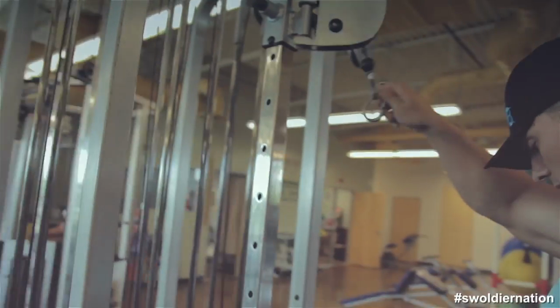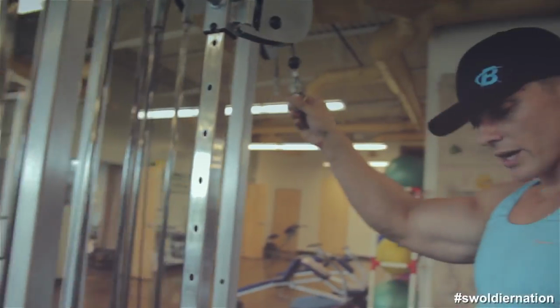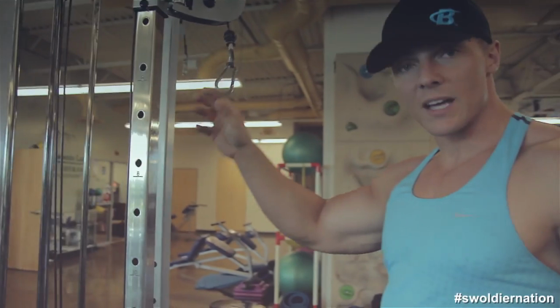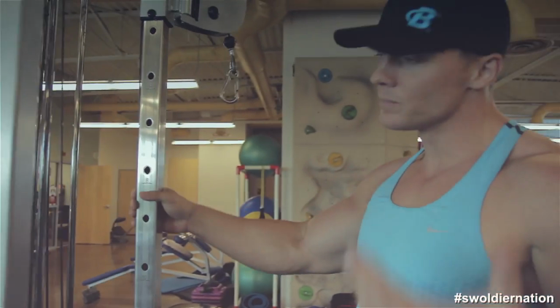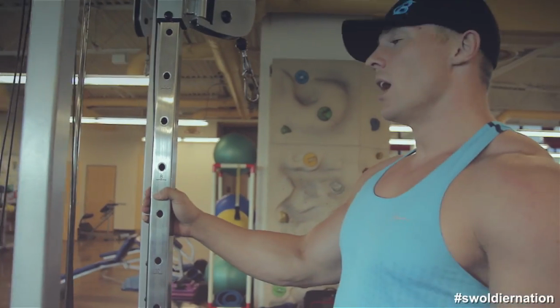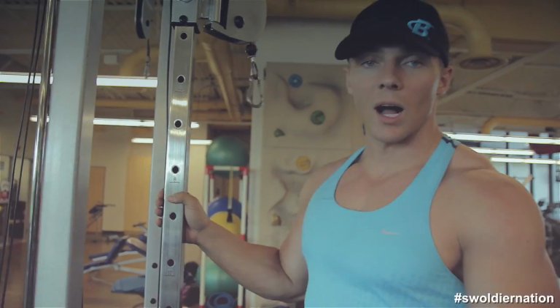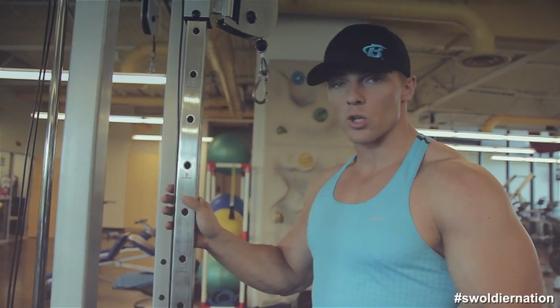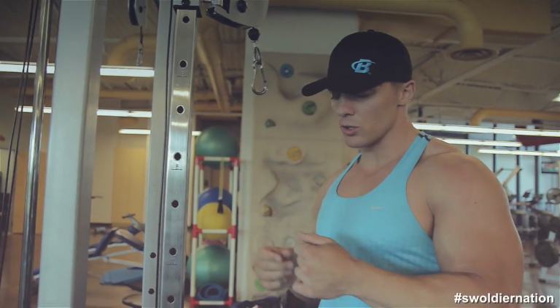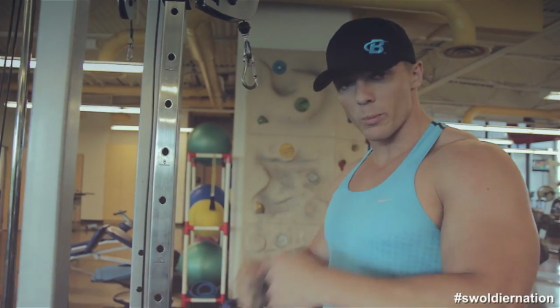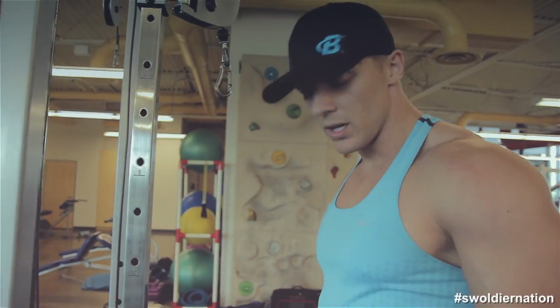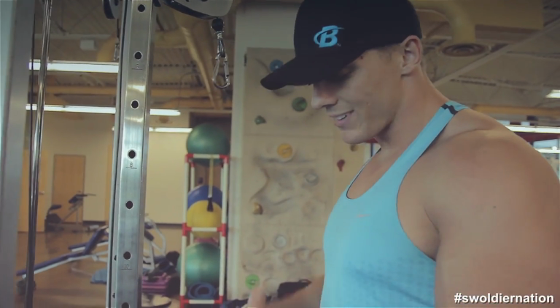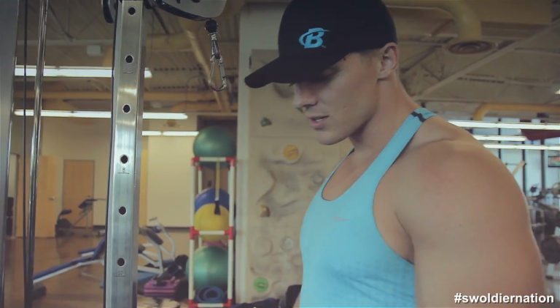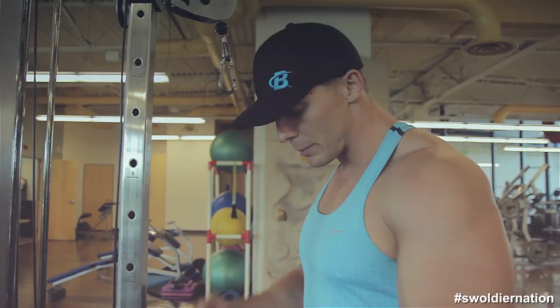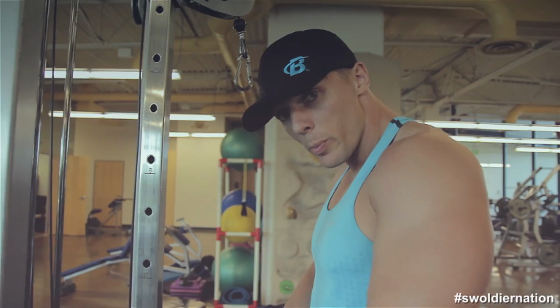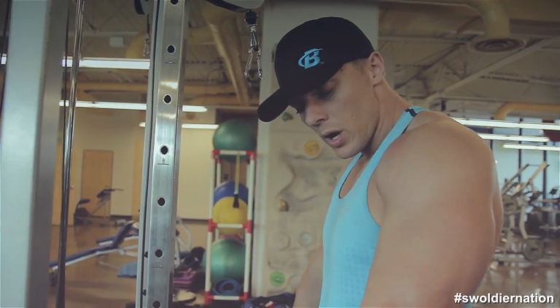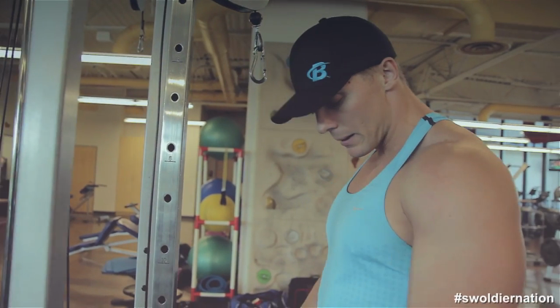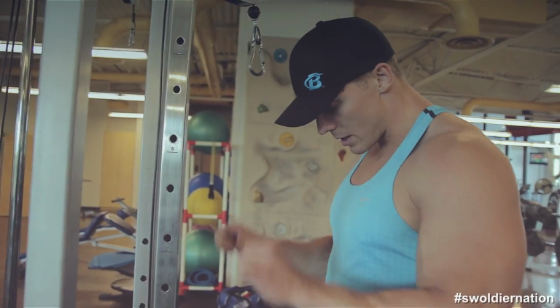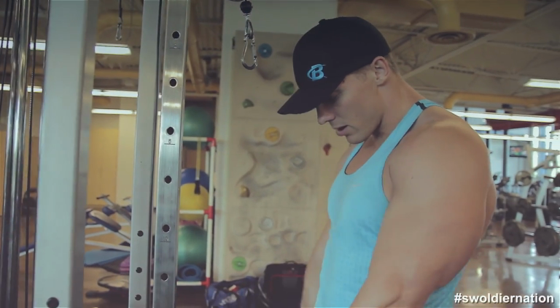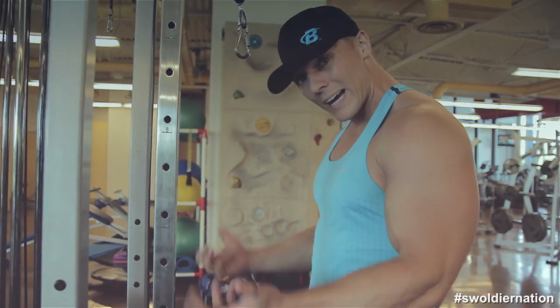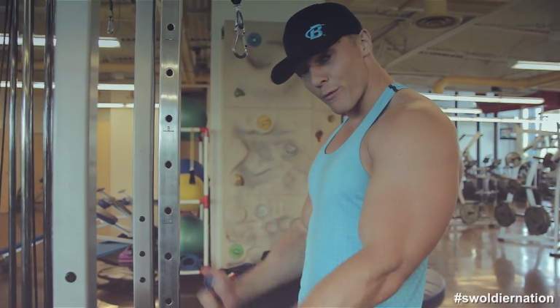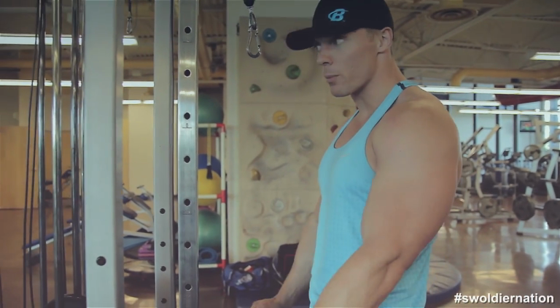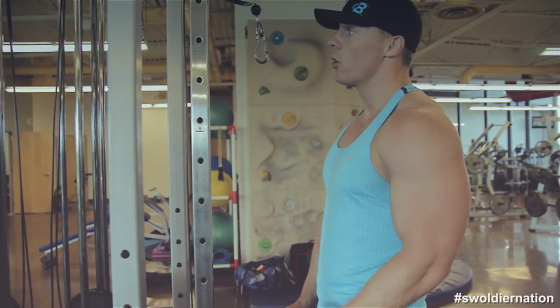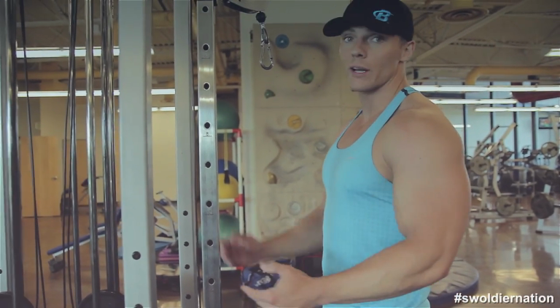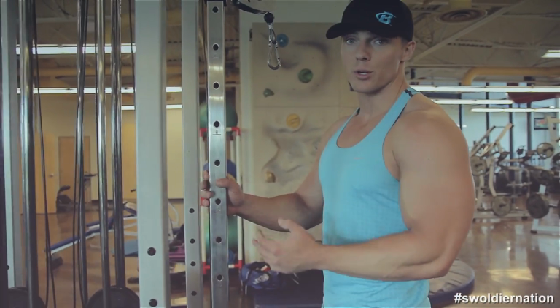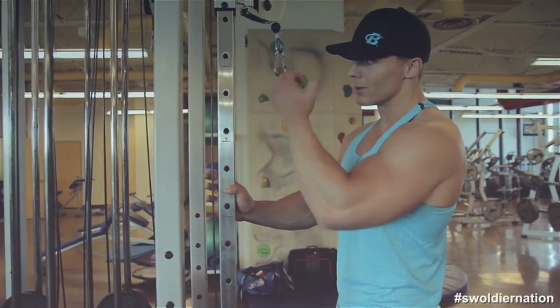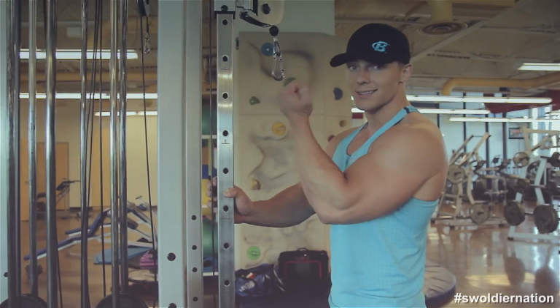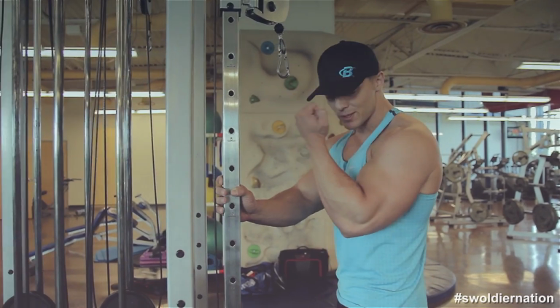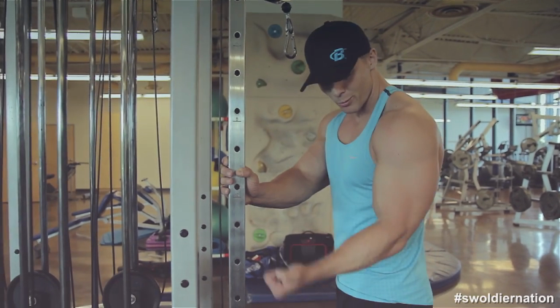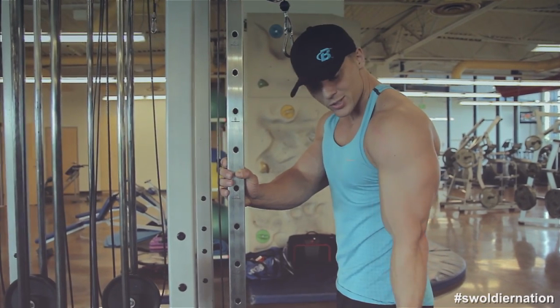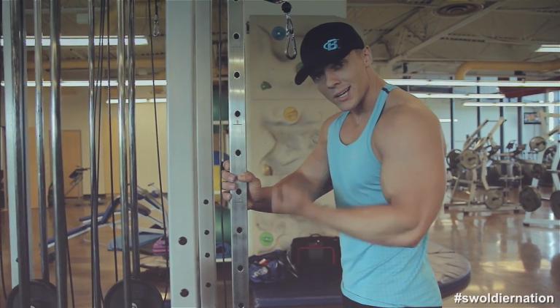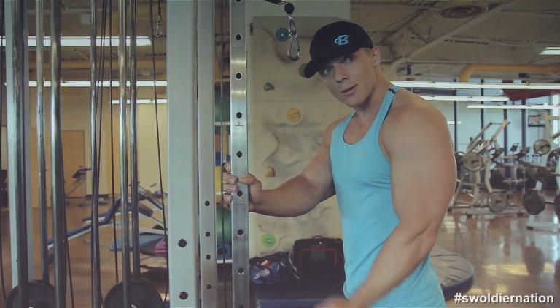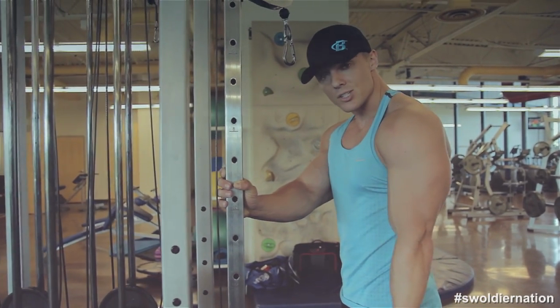Next up, I always like to do some form of cable extension. It can be a rope, a straight bar, a reverse straight bar, or like I'm going to do today — a single attachment reverse cable extension.